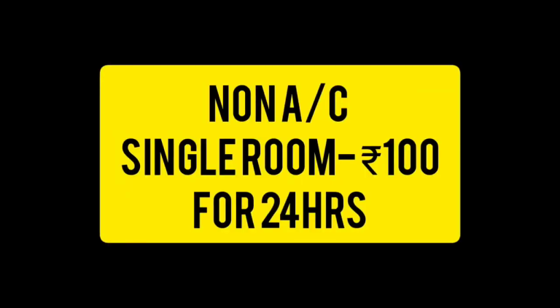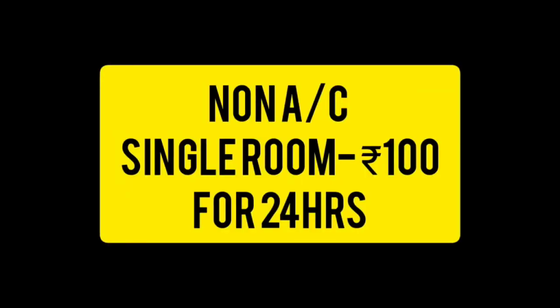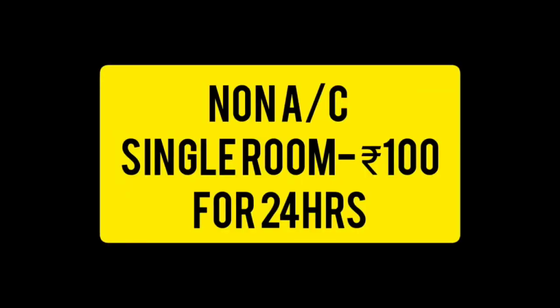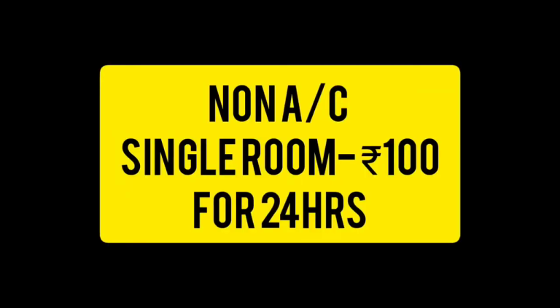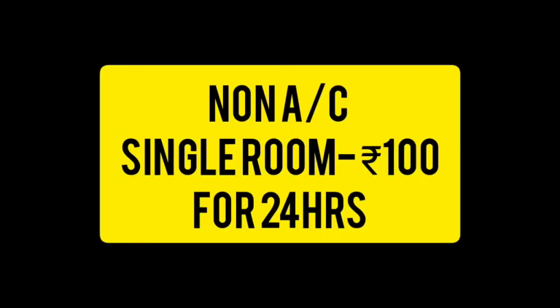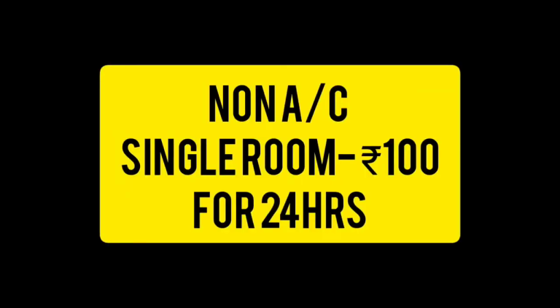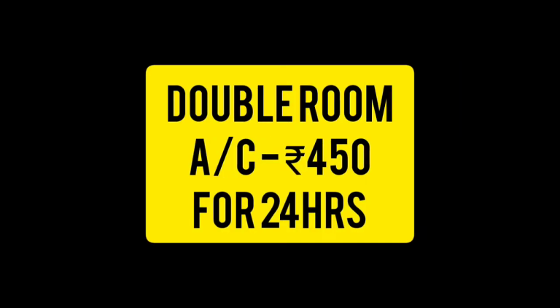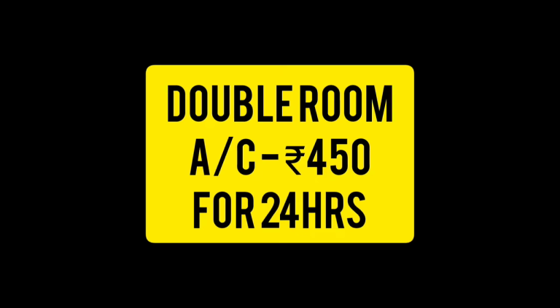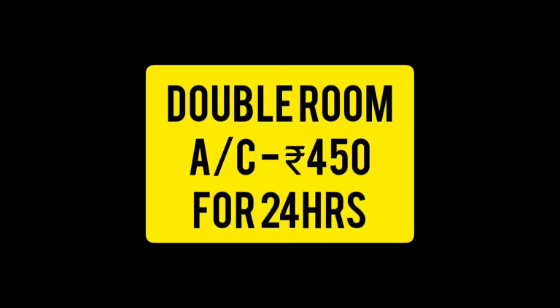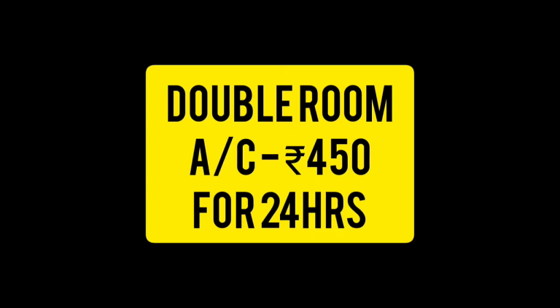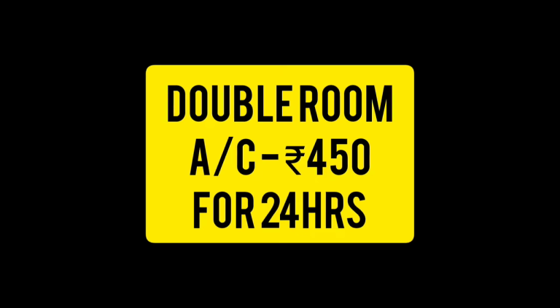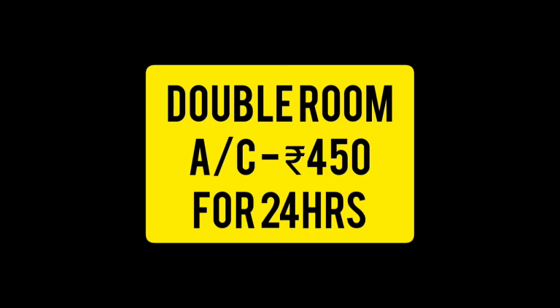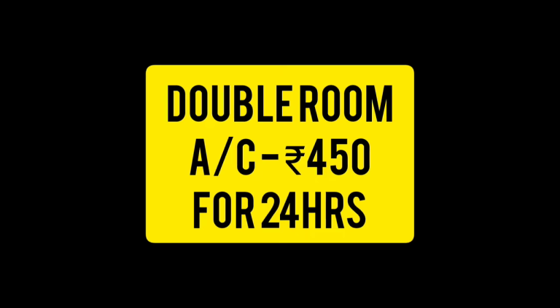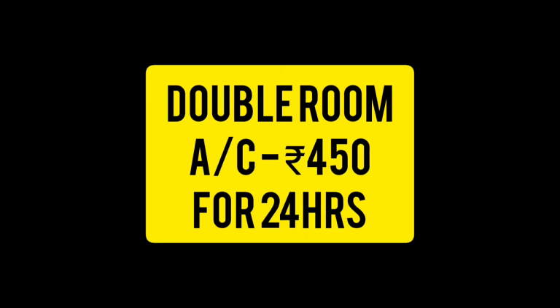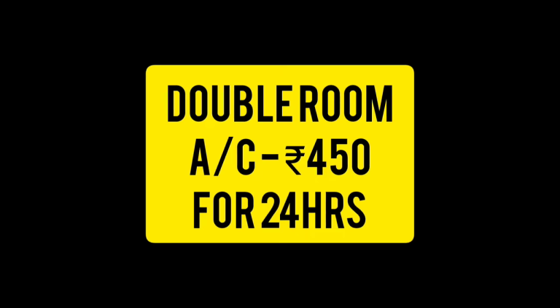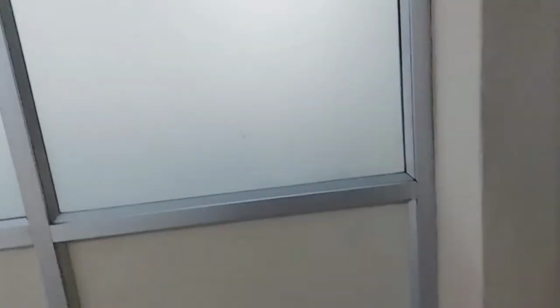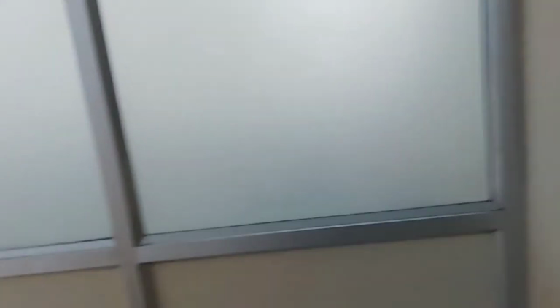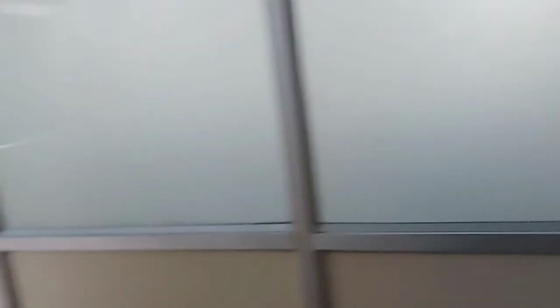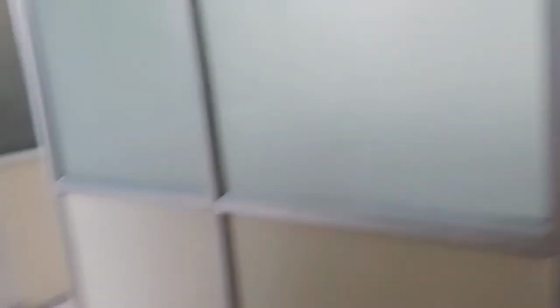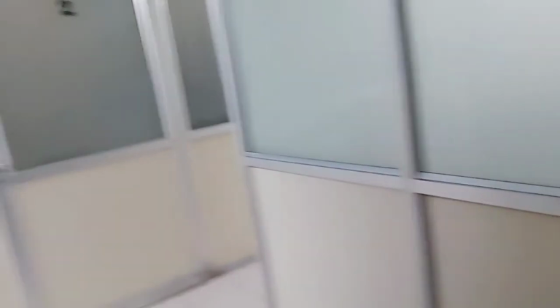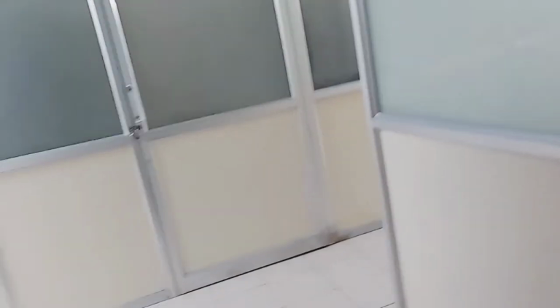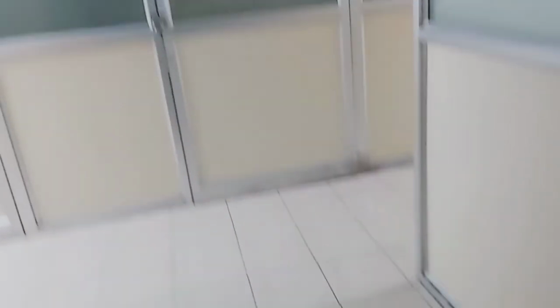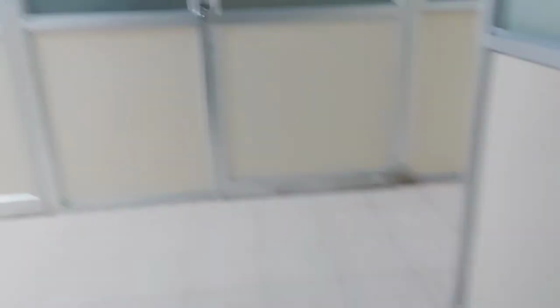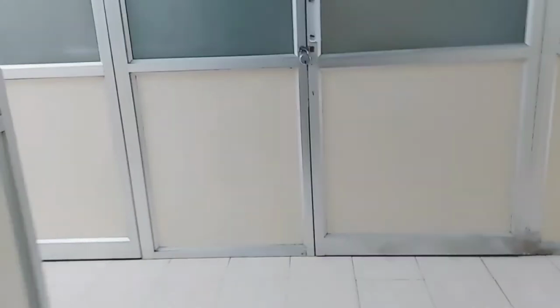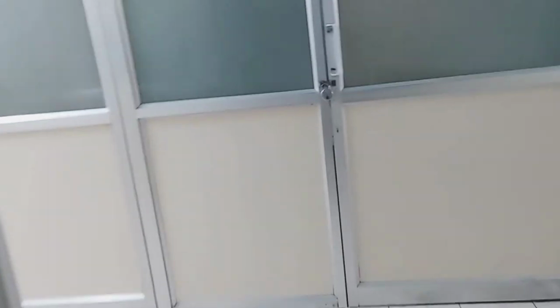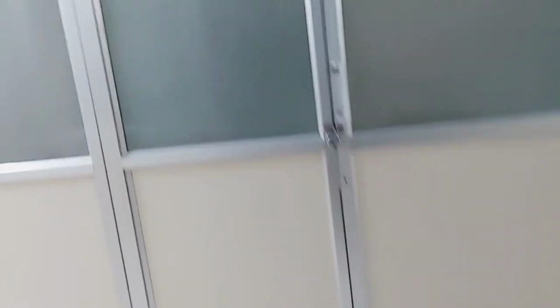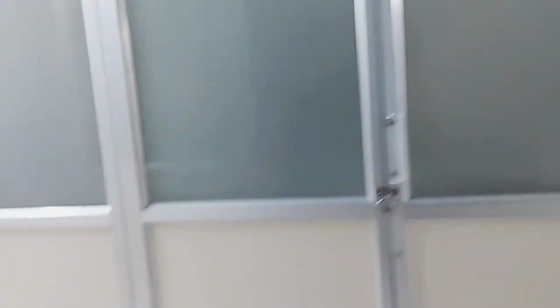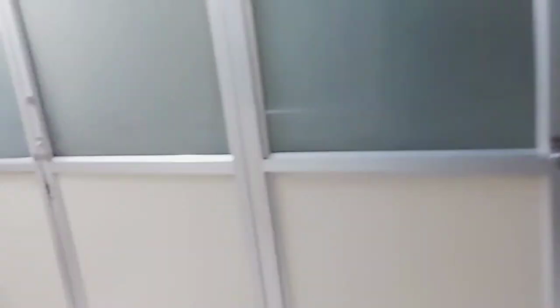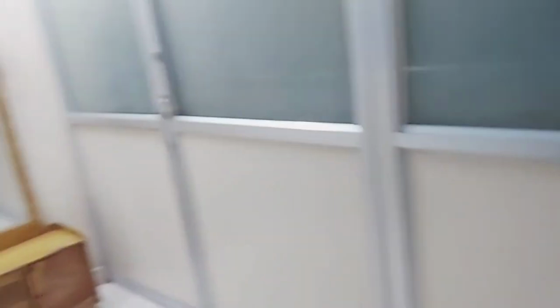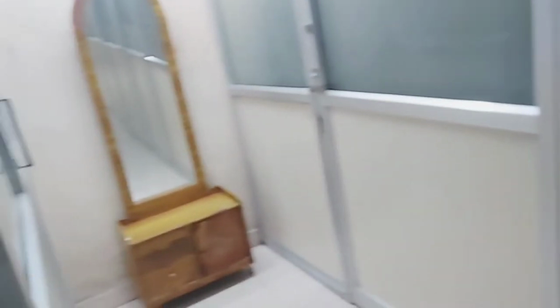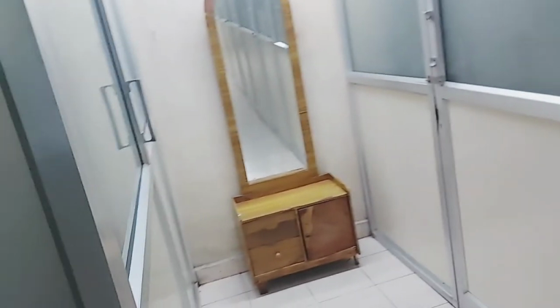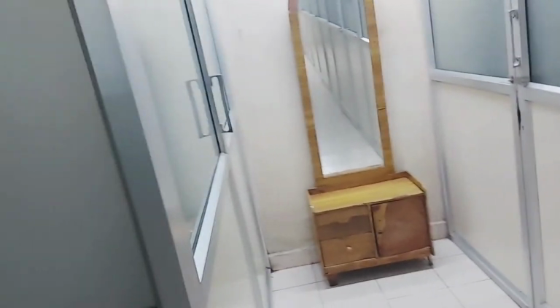AC rooms are ₹200. We also have double rooms. The non-AC double rooms are ₹440 and the AC double rooms are ₹450.